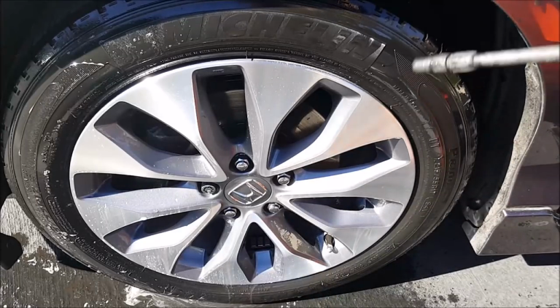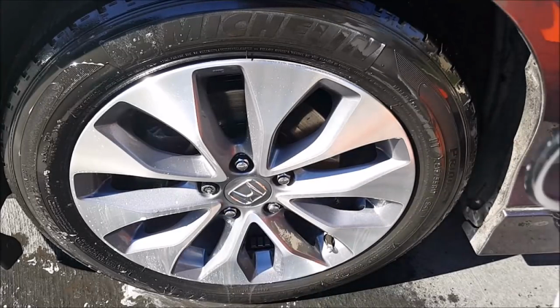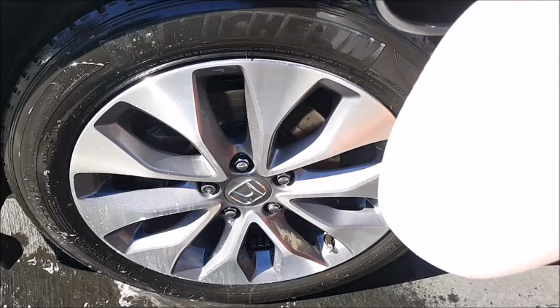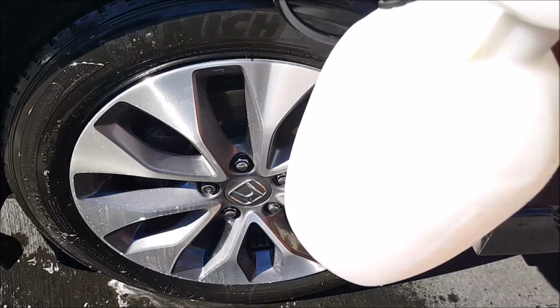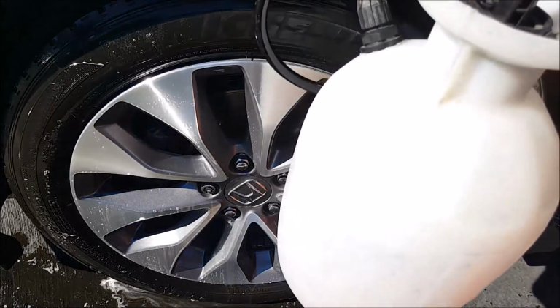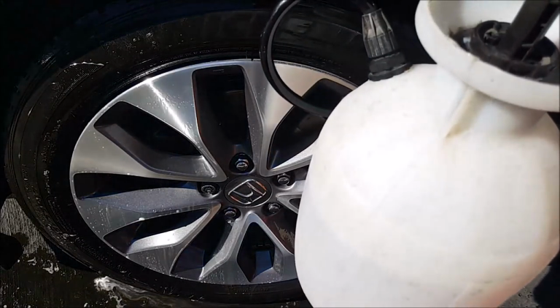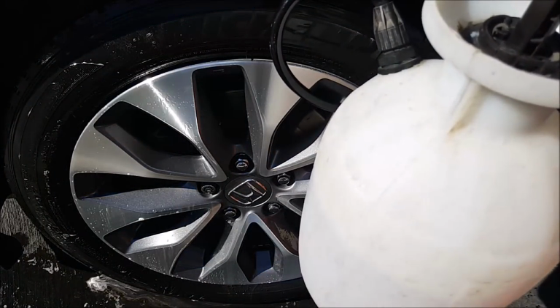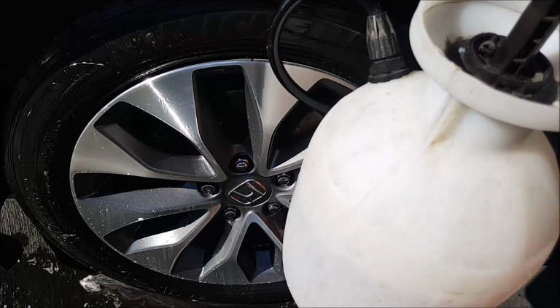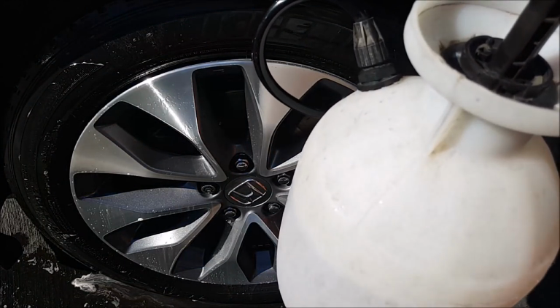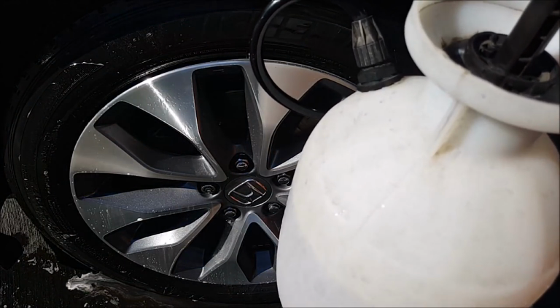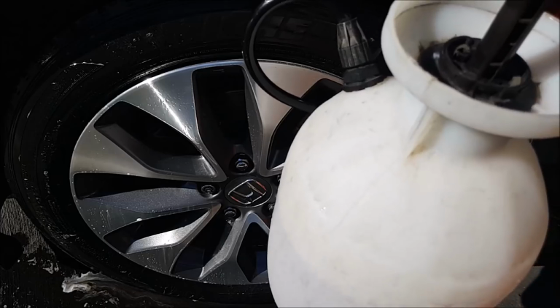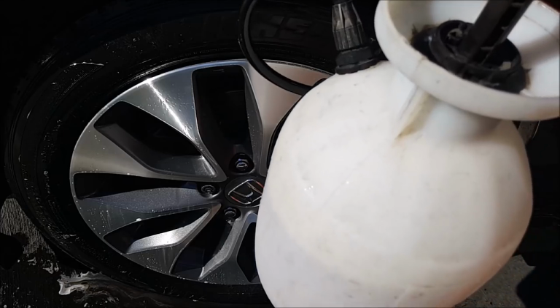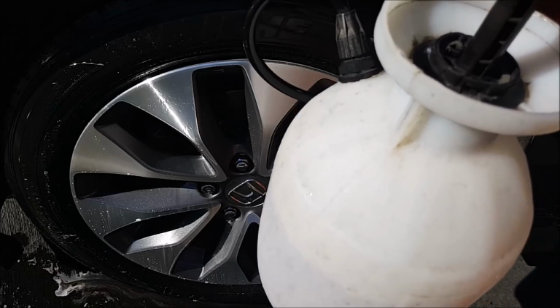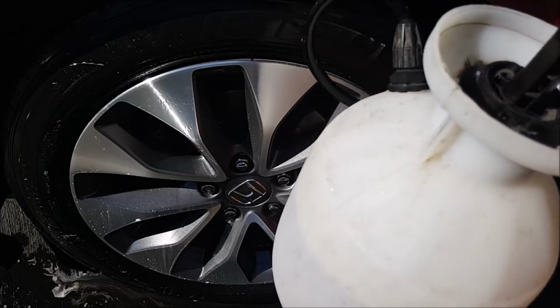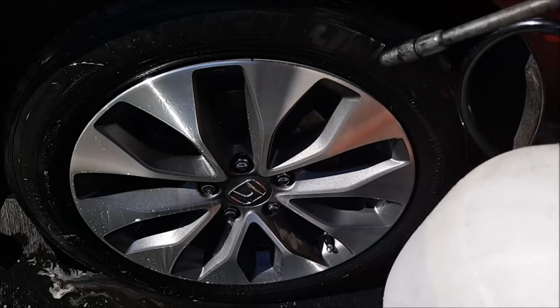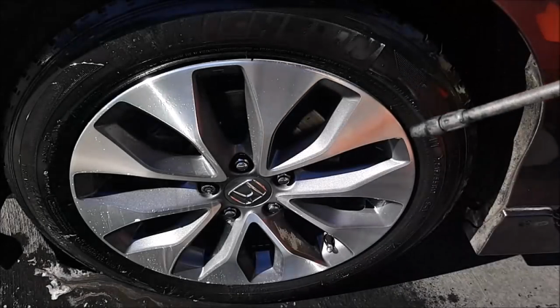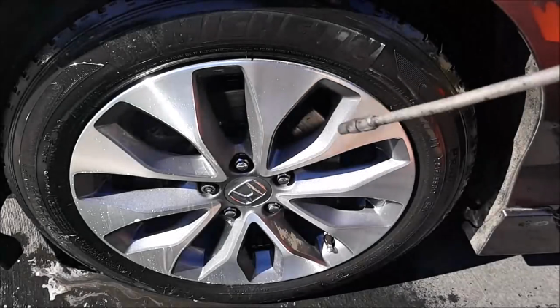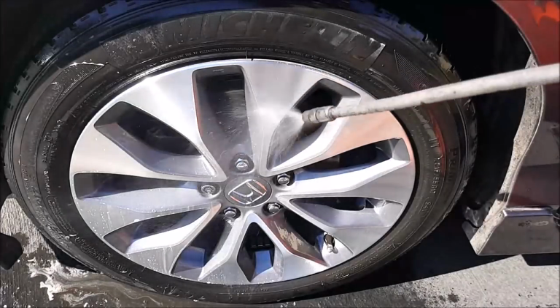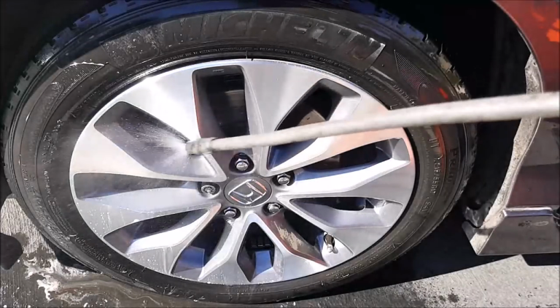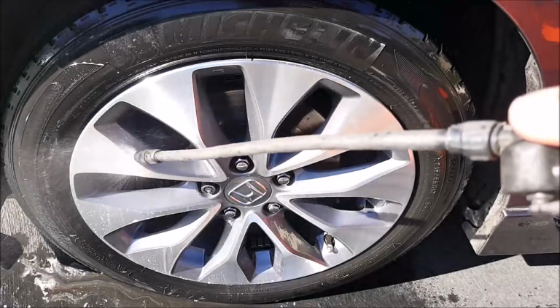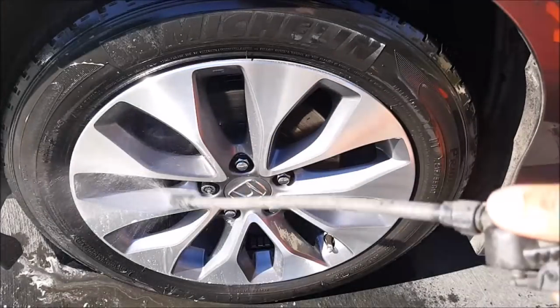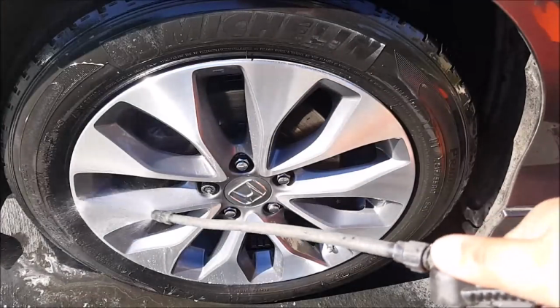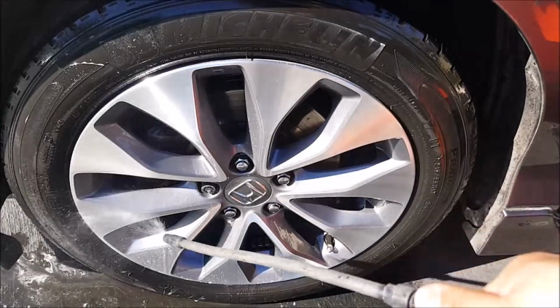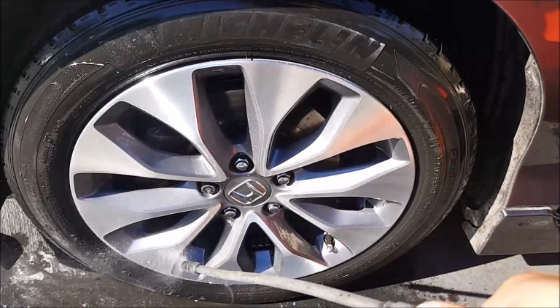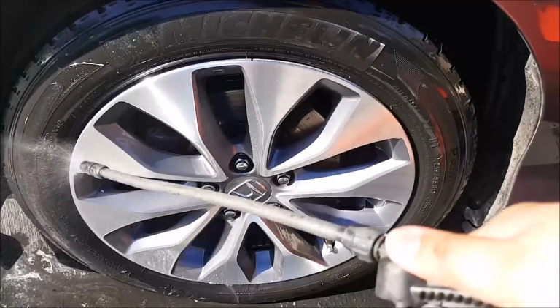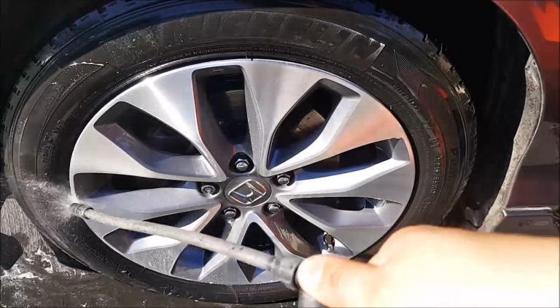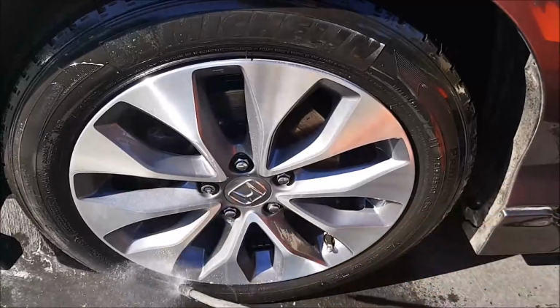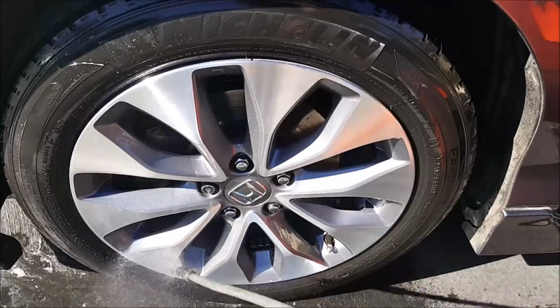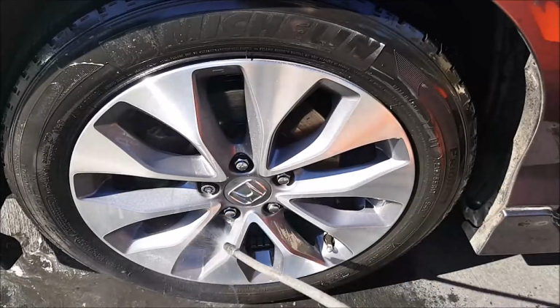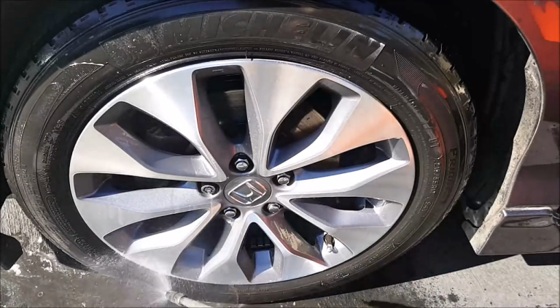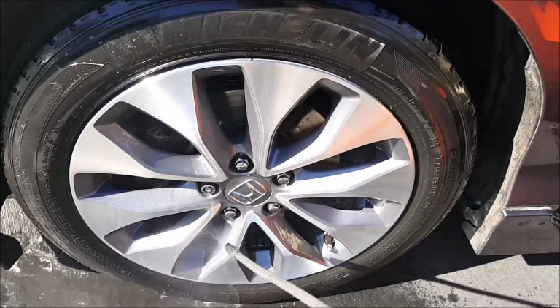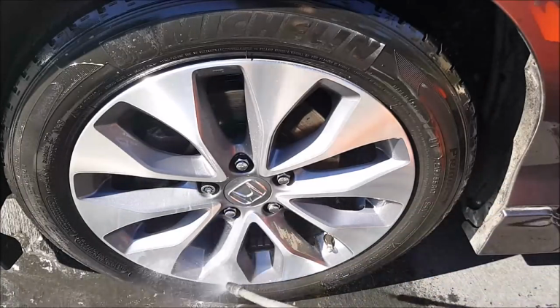In my bucket right here, I have a rinse solution, and that's why you're going to see that it's not going to be very clear water.